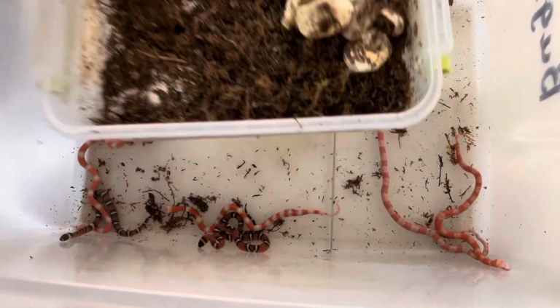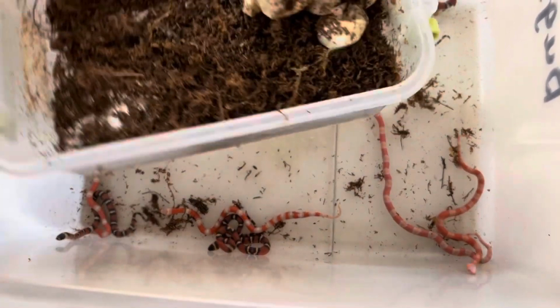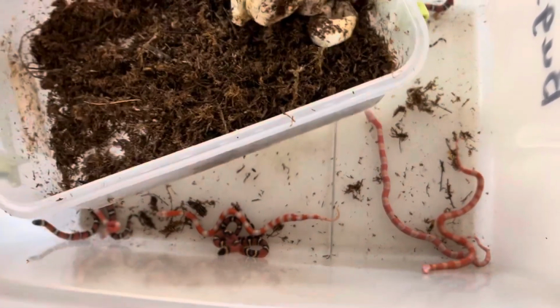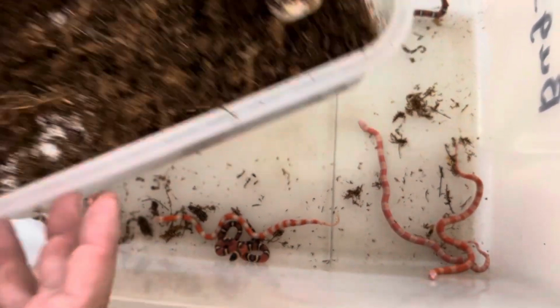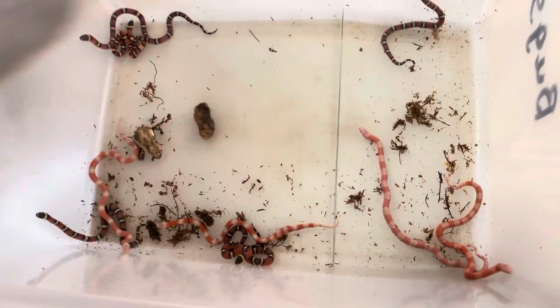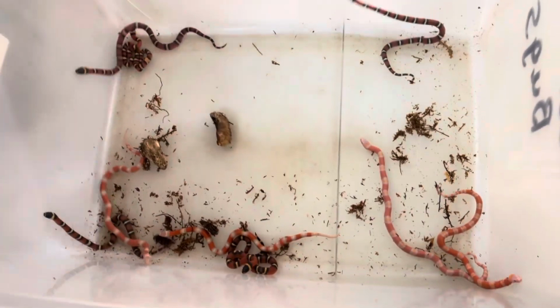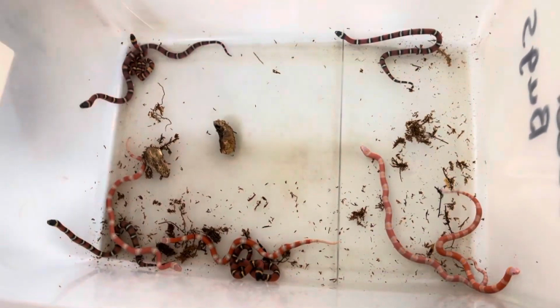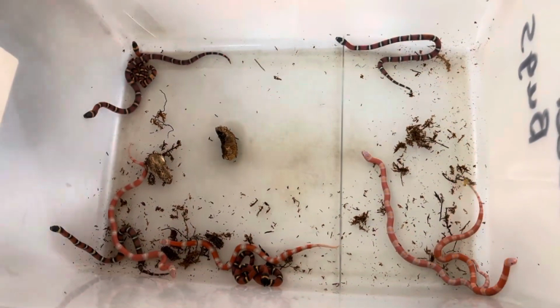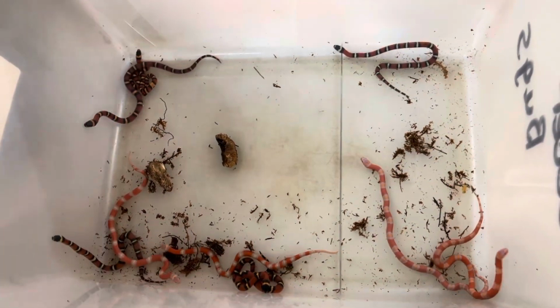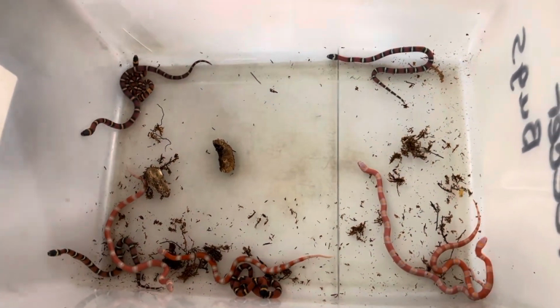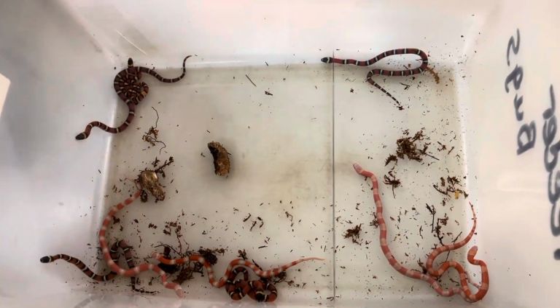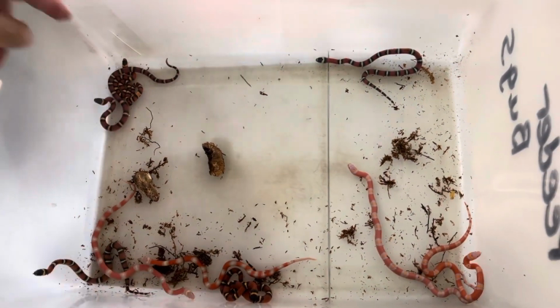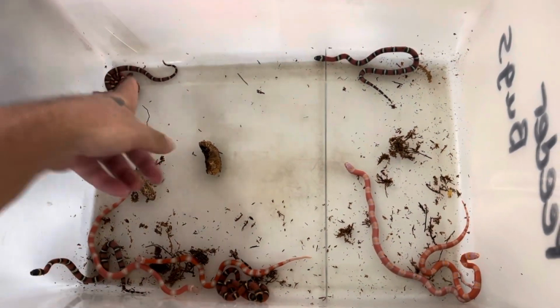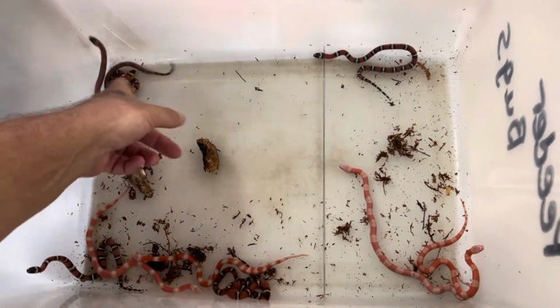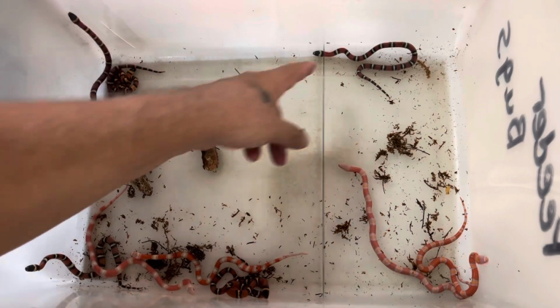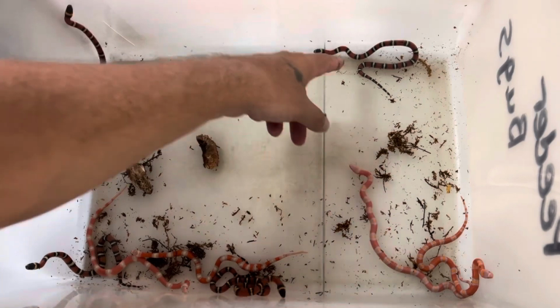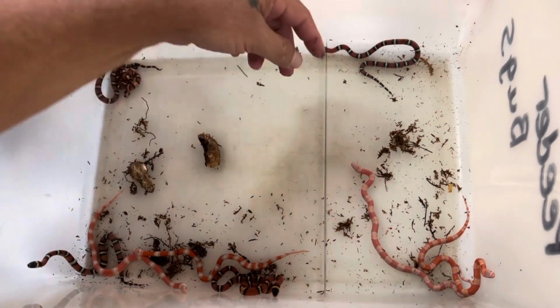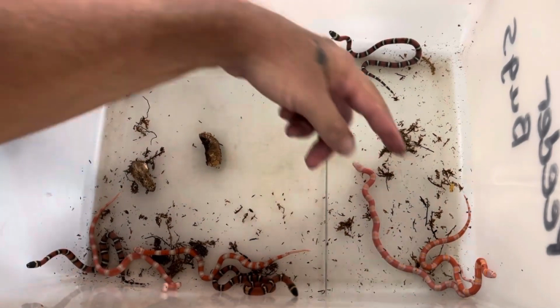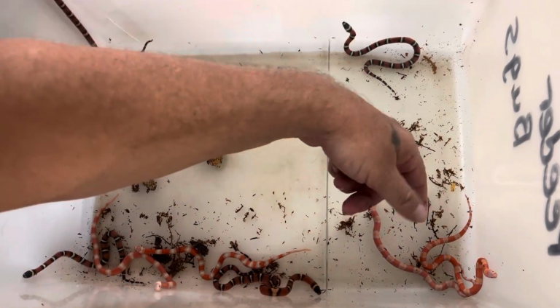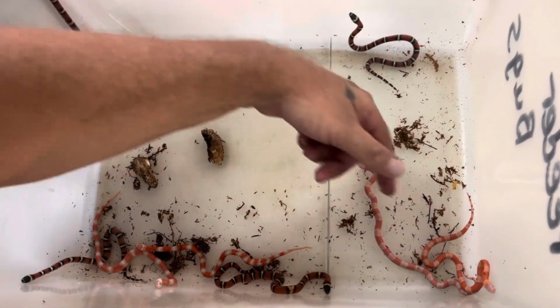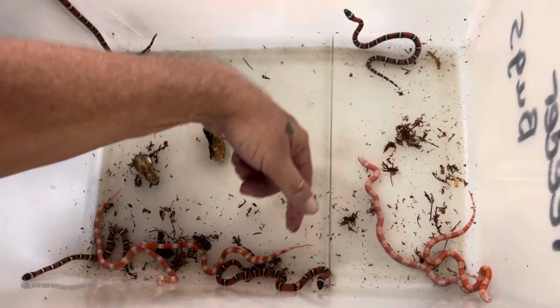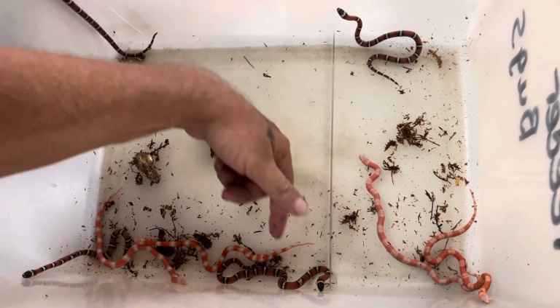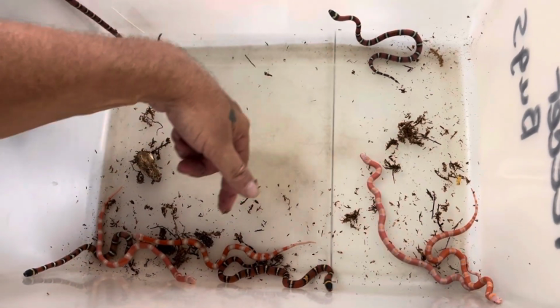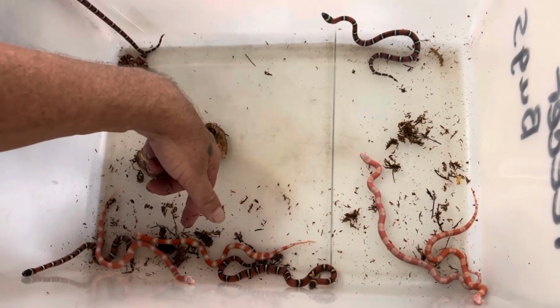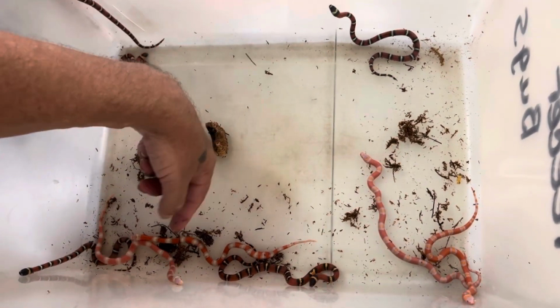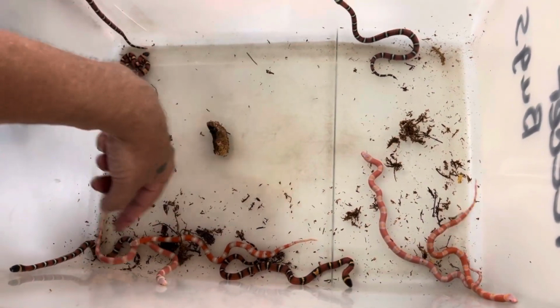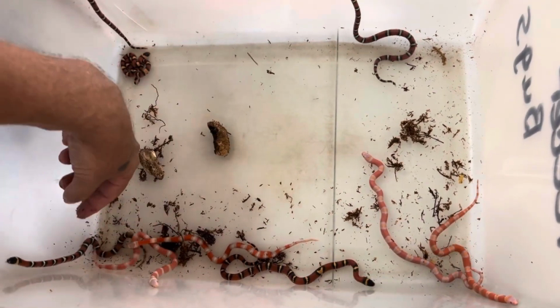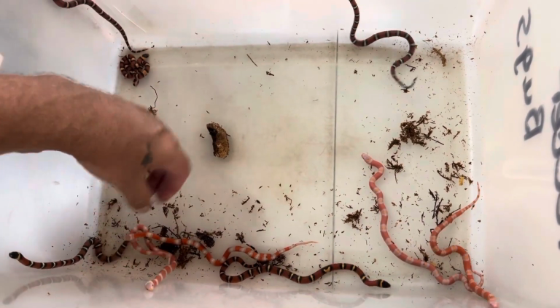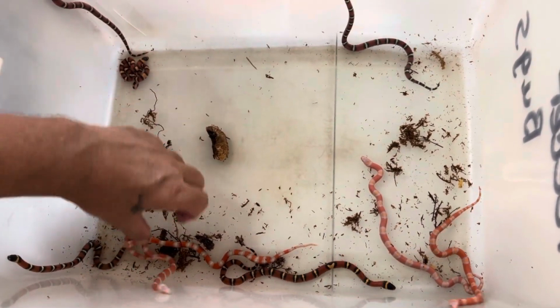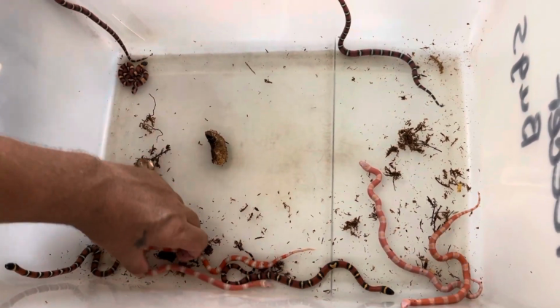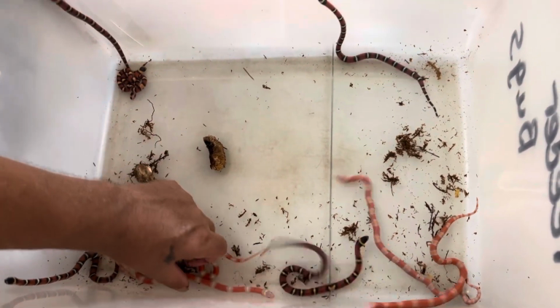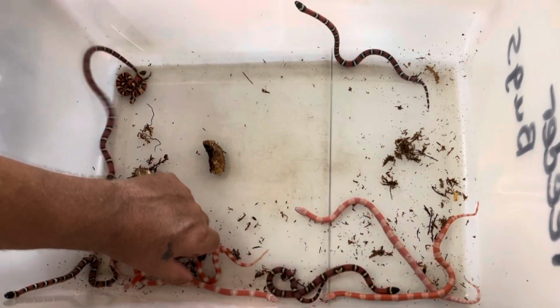Go ahead and remove this out of the way. Let's count them up. So we got one, two, three, four, five, six, seven, eight, and nine. They add up.